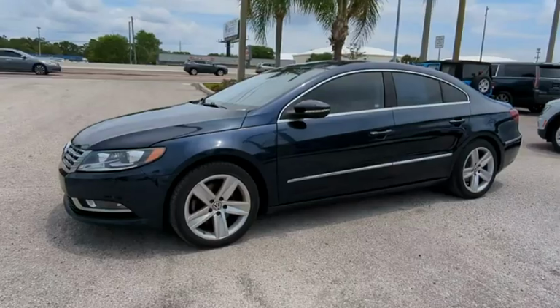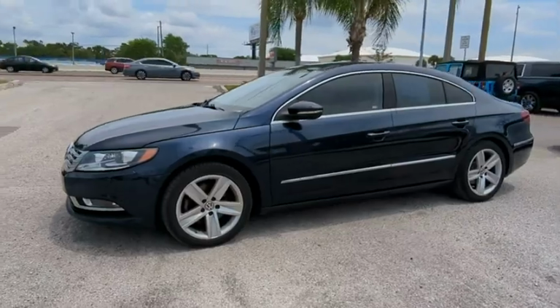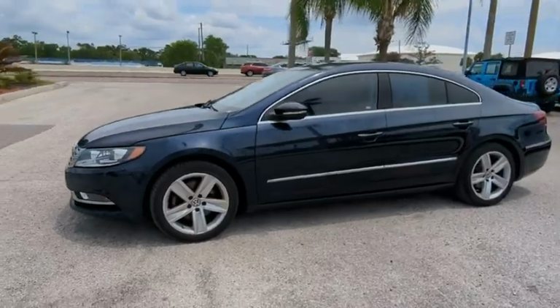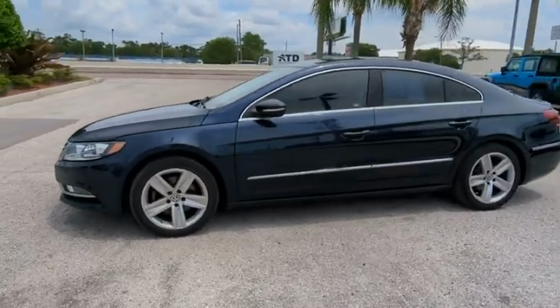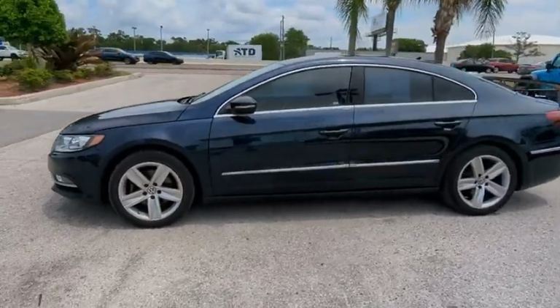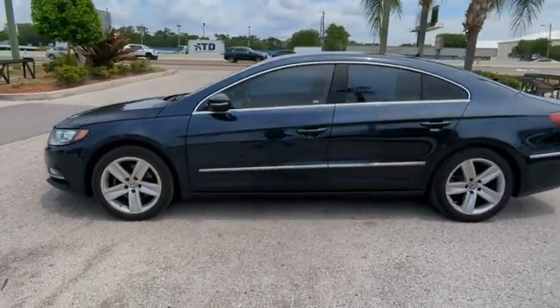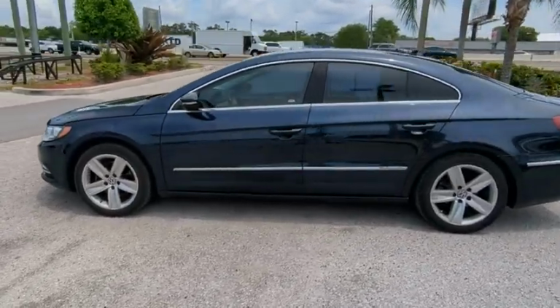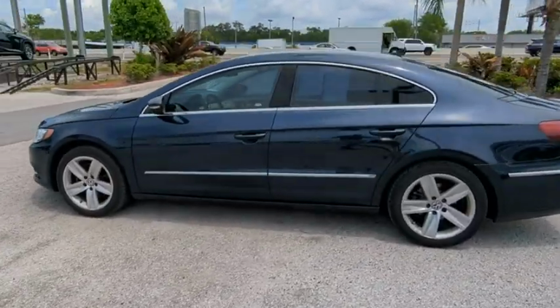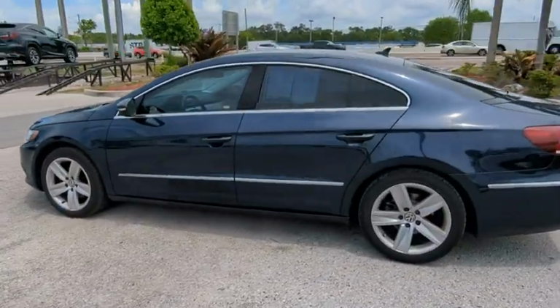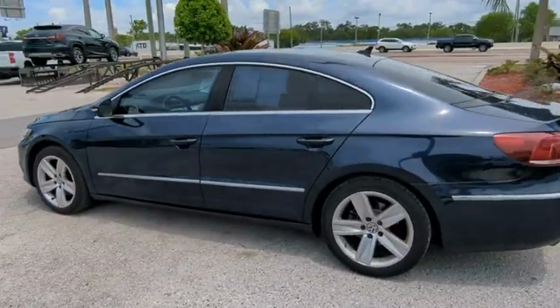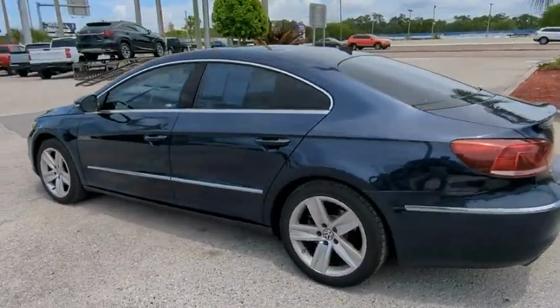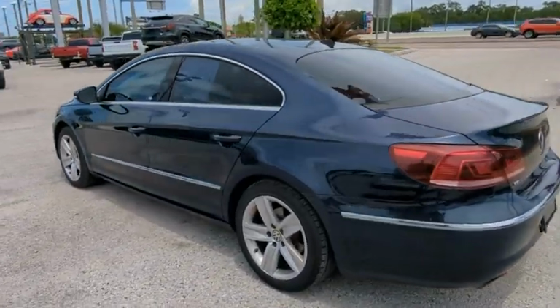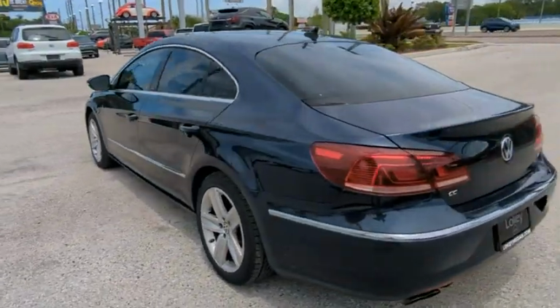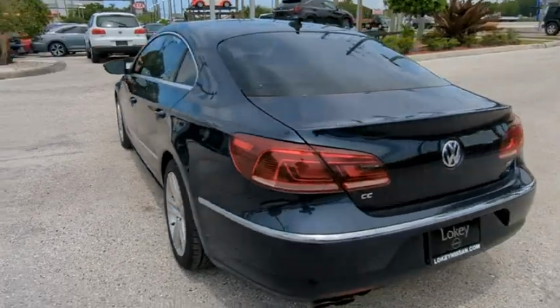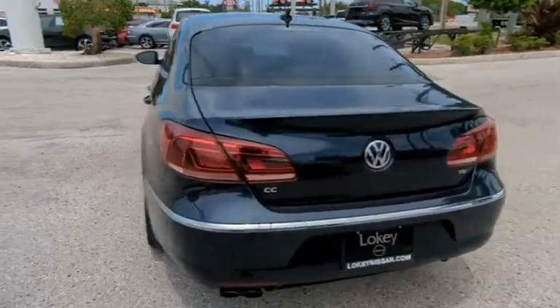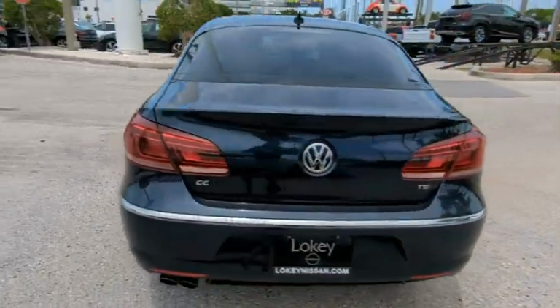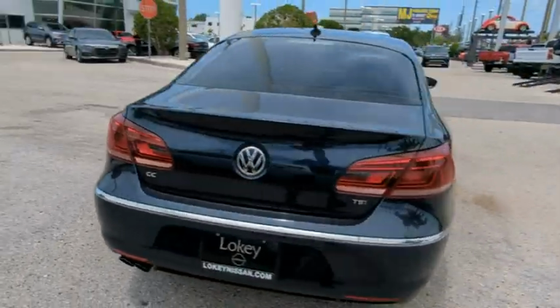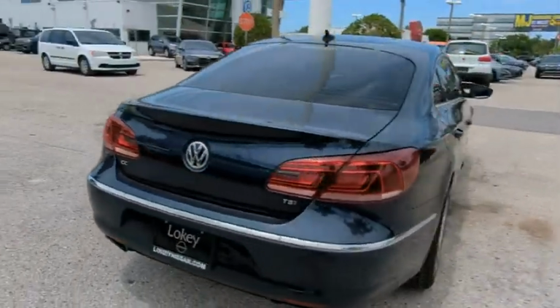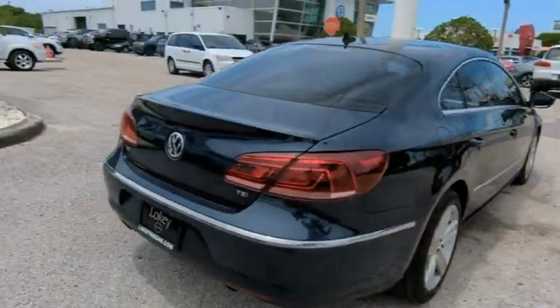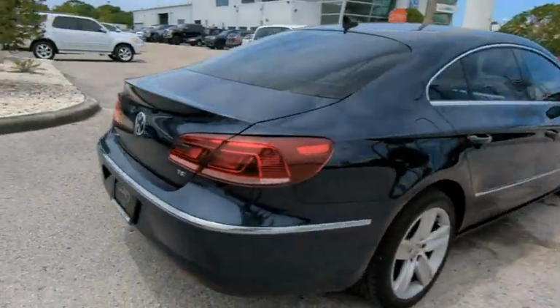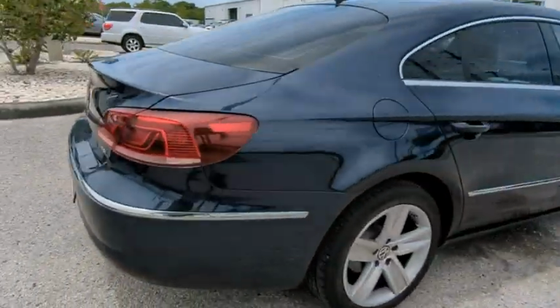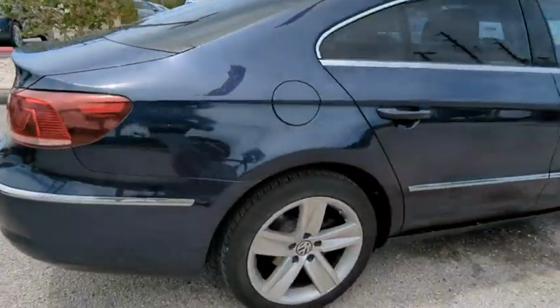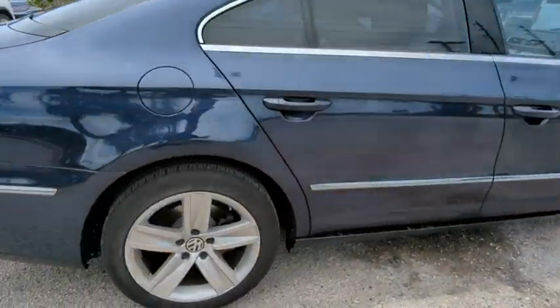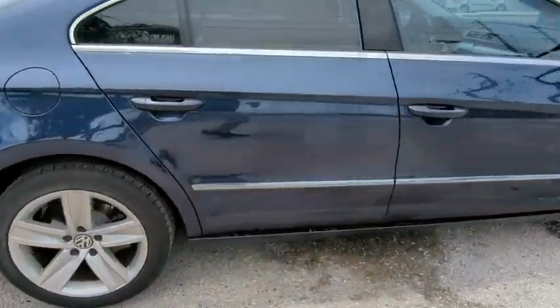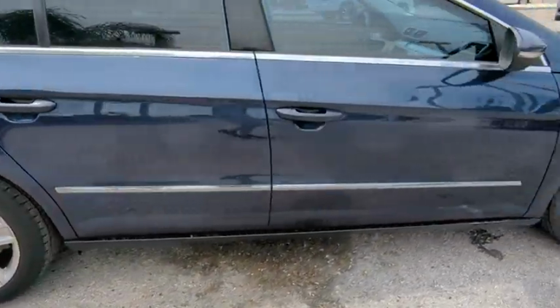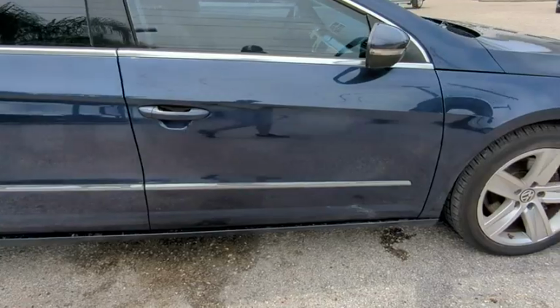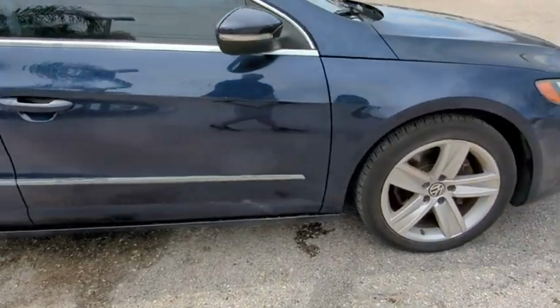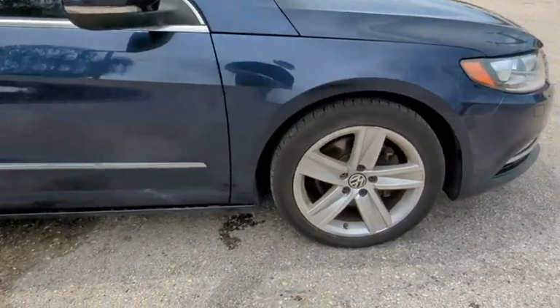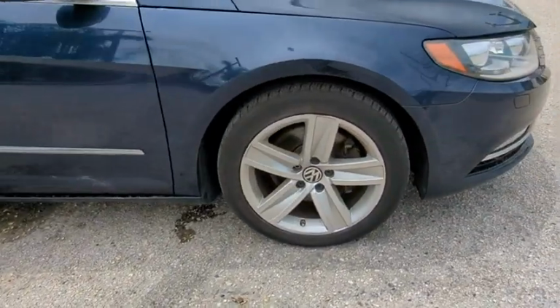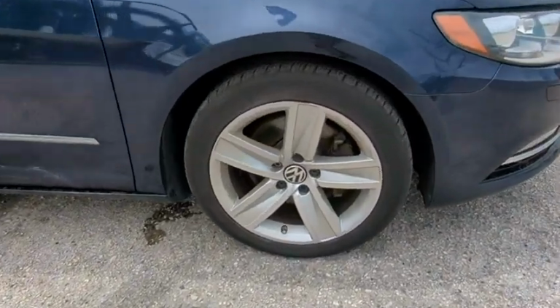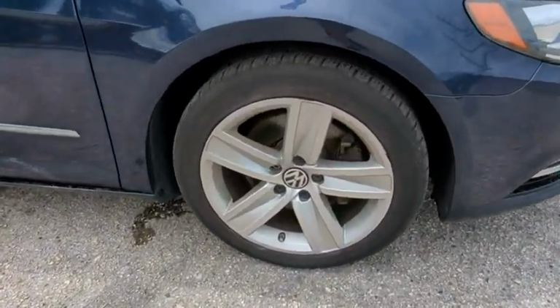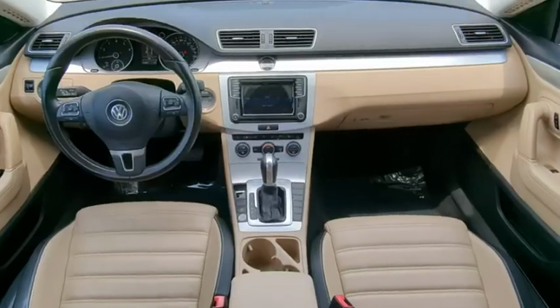You are going to love the 2016 Volkswagen CC. It's what's on the outside that counts, and it's priced below $20,000. This vehicle has less than 60,000 miles.